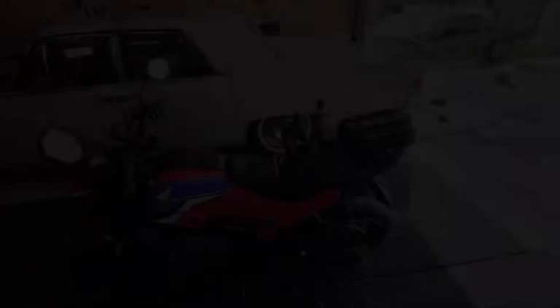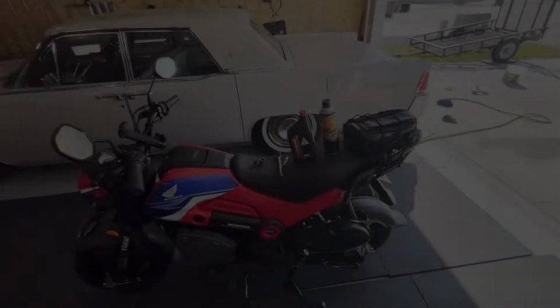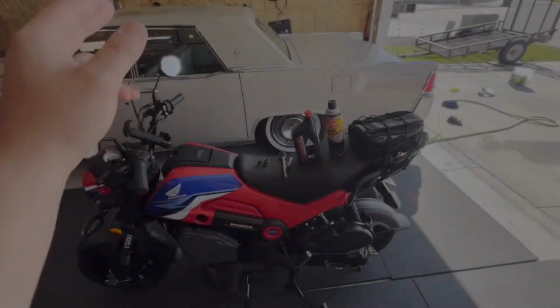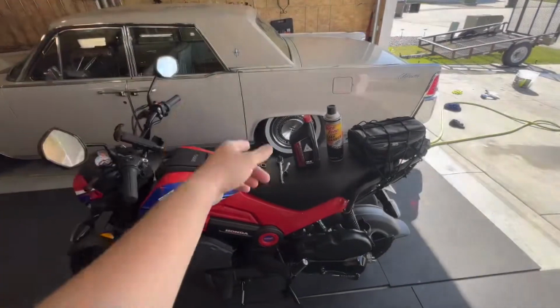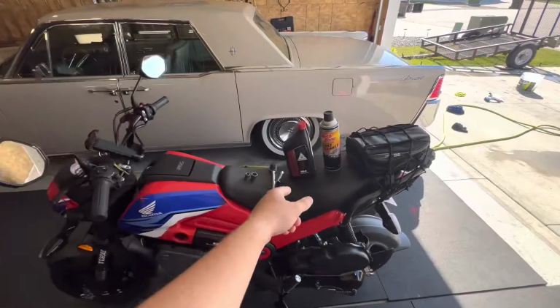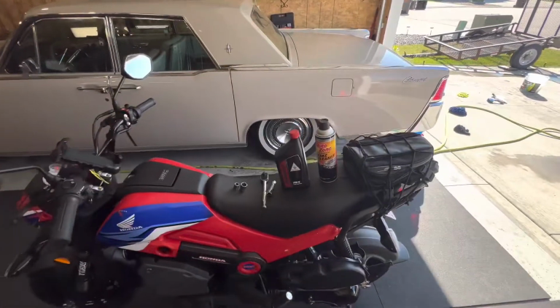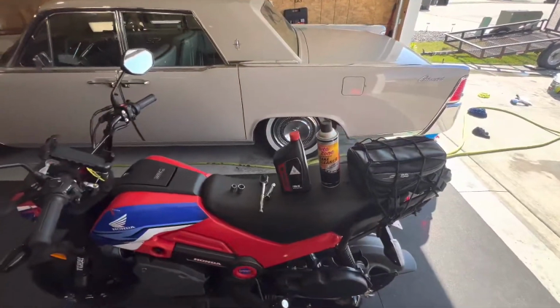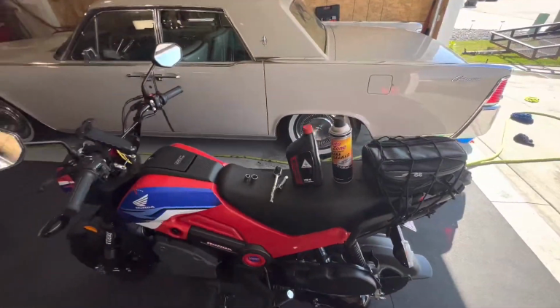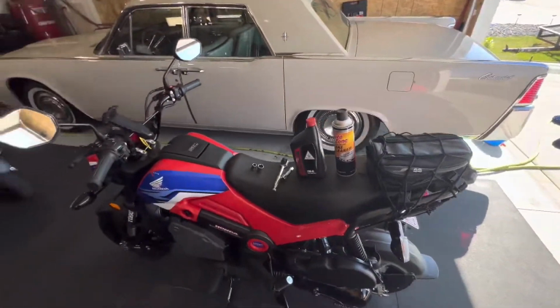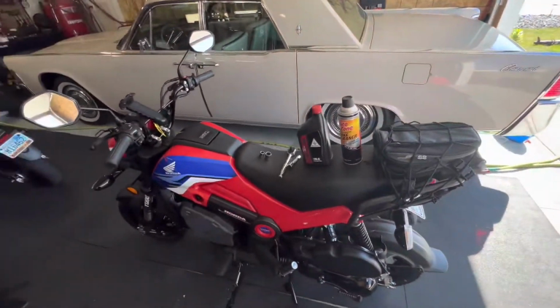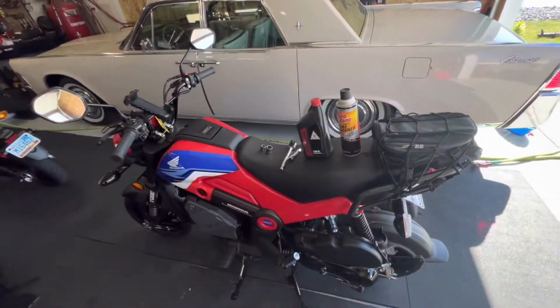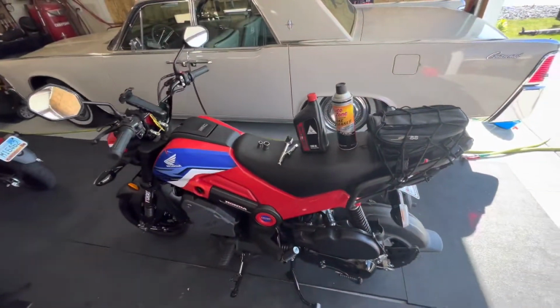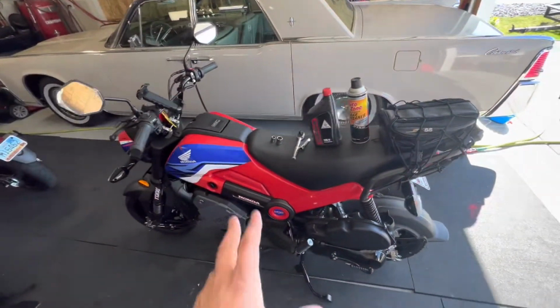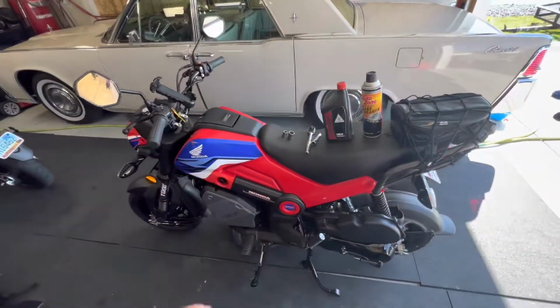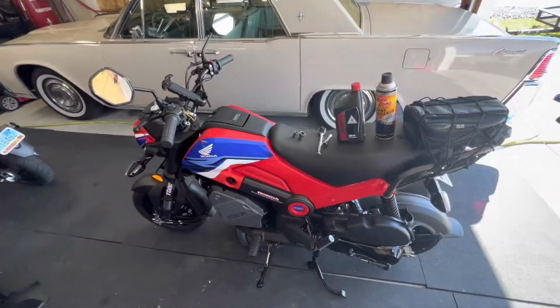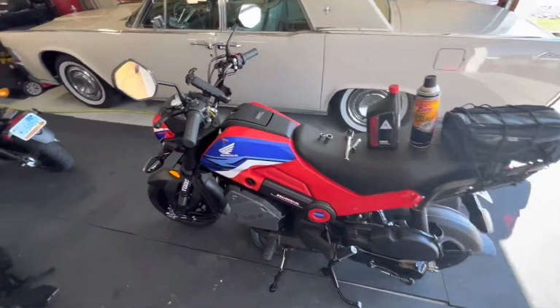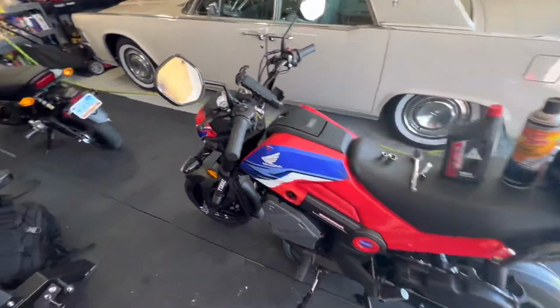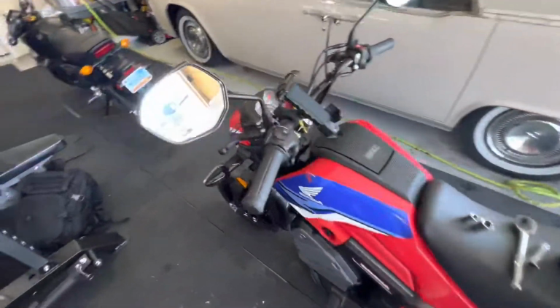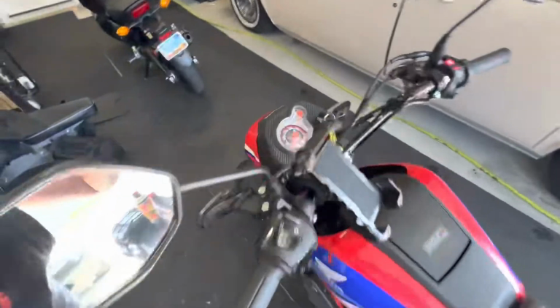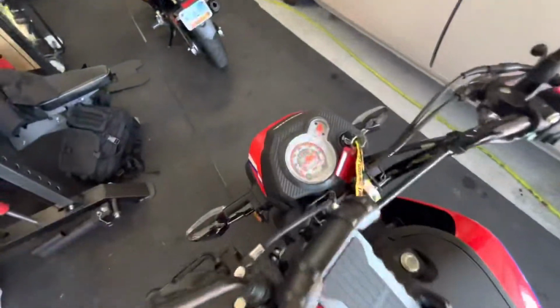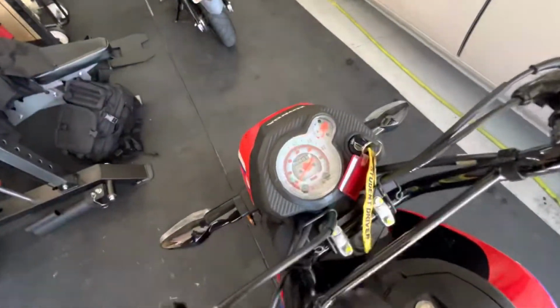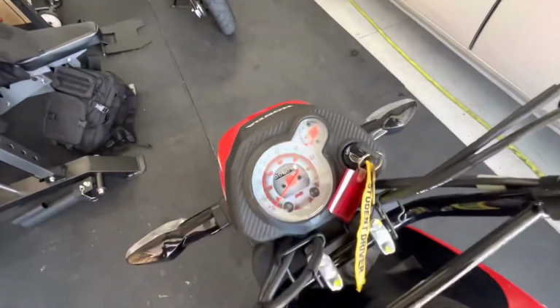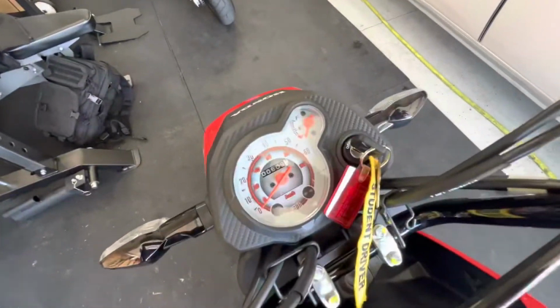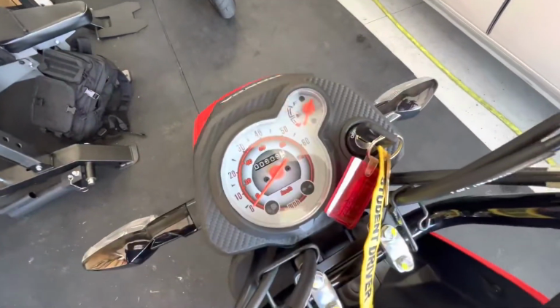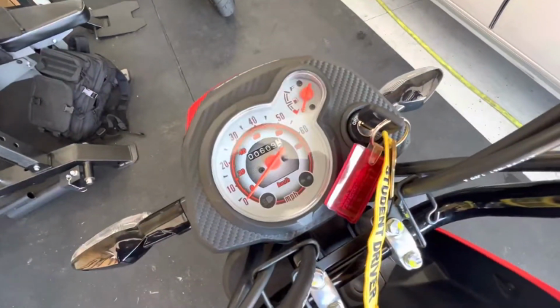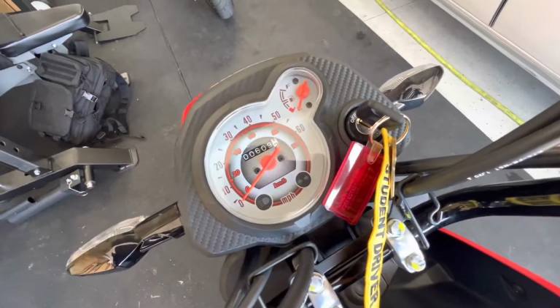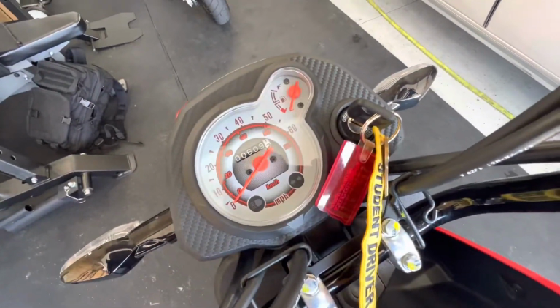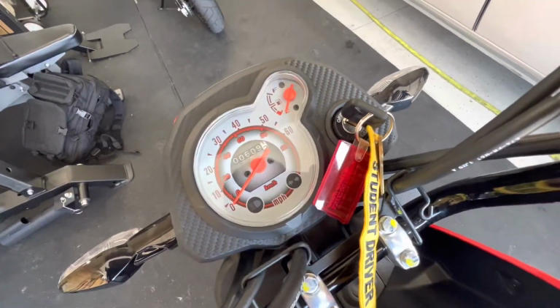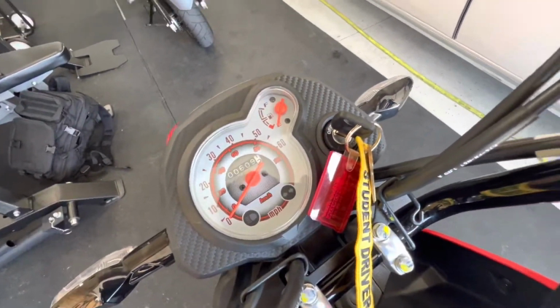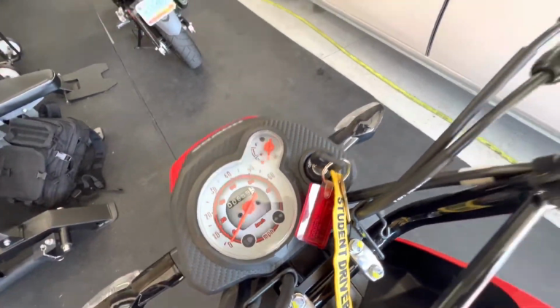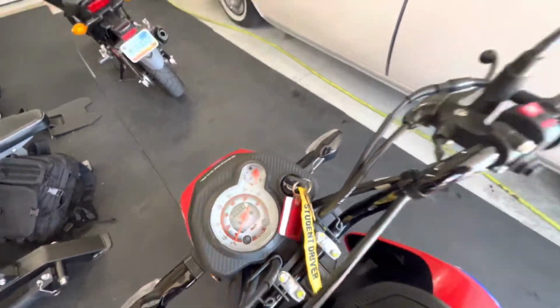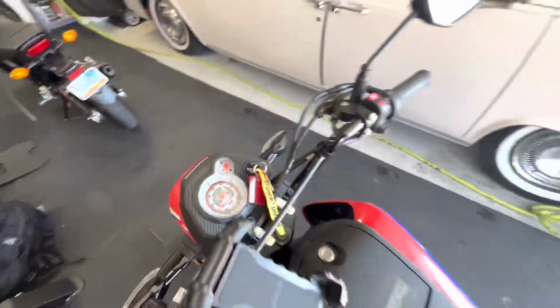I'm going to be changing the oil on the Honda Navi. This is going to be my first oil change. I have 609 miles on it.